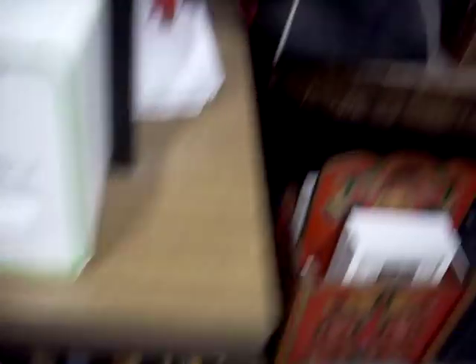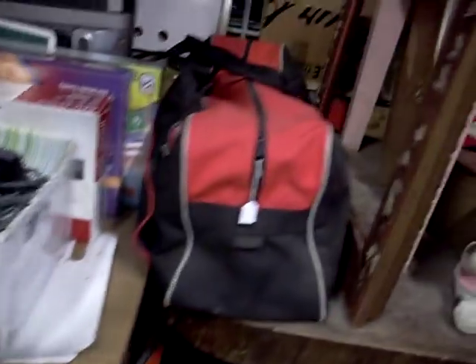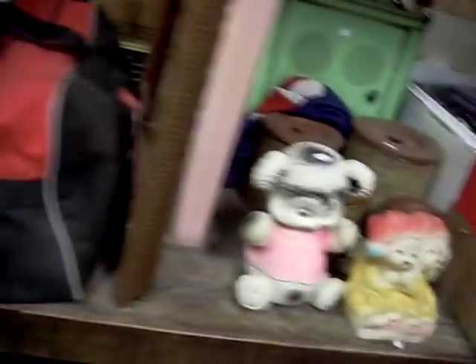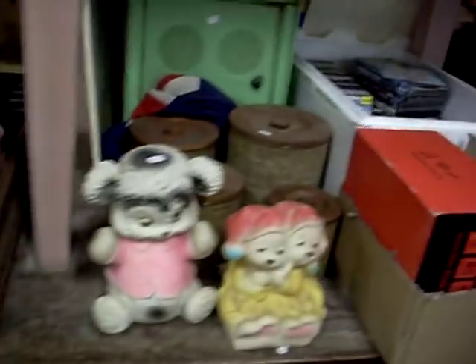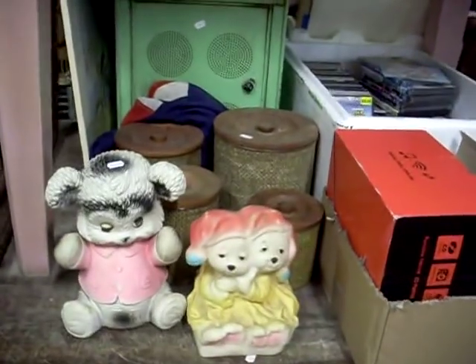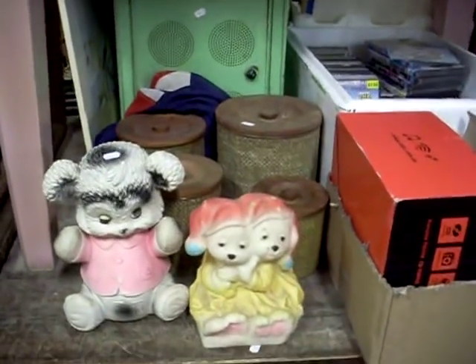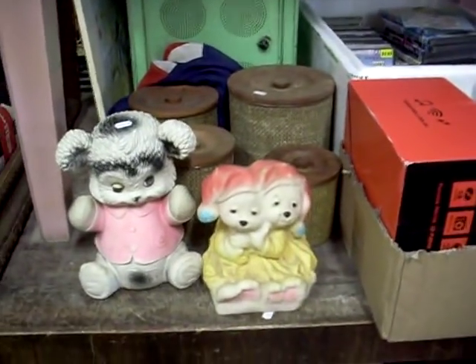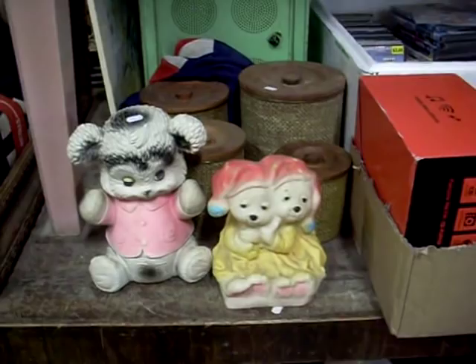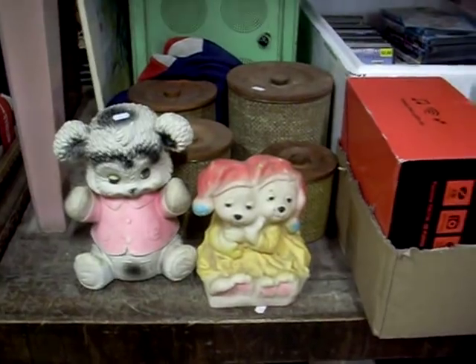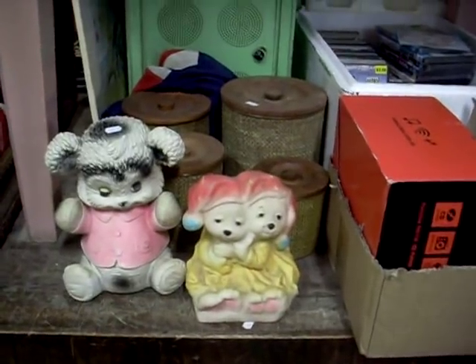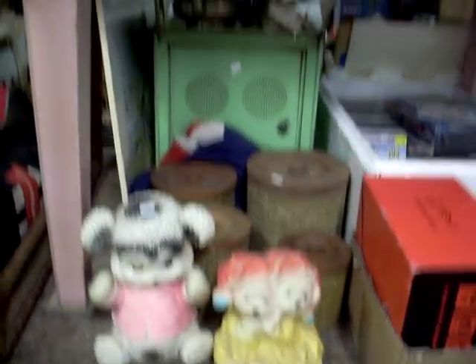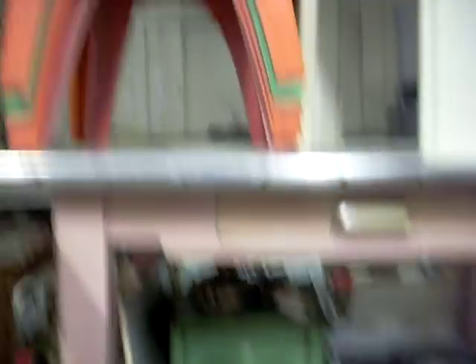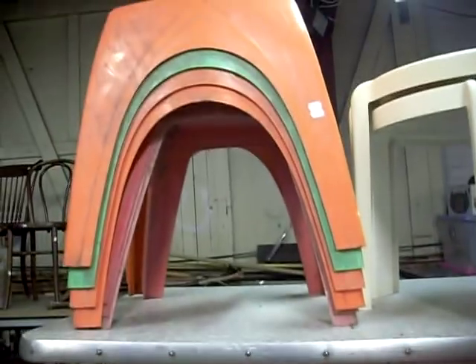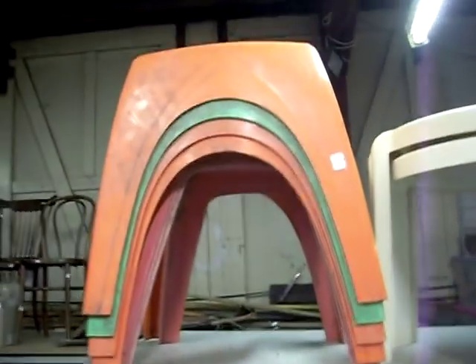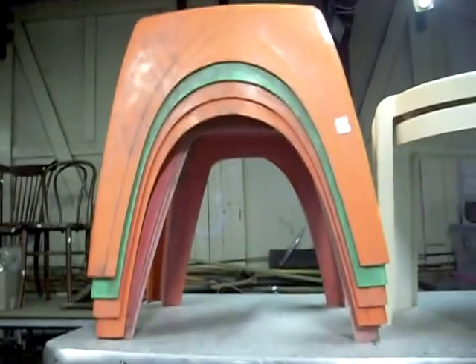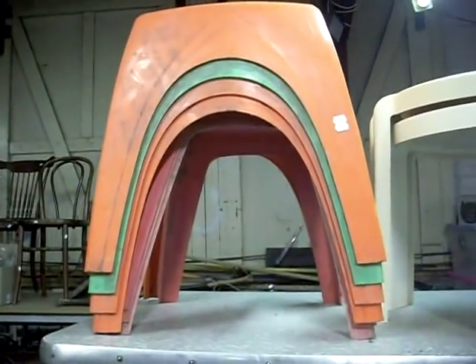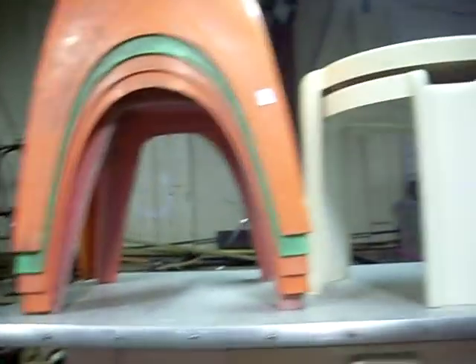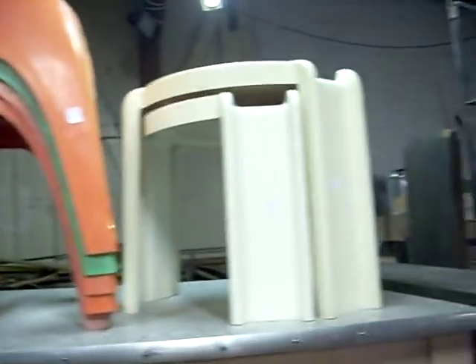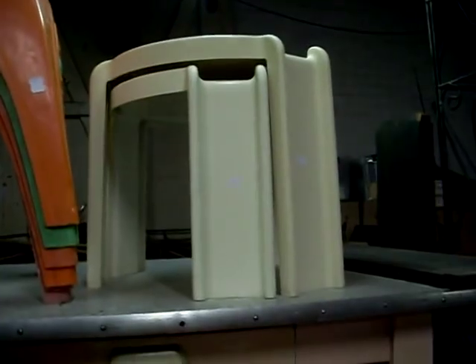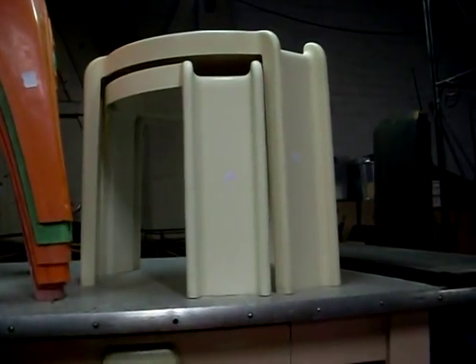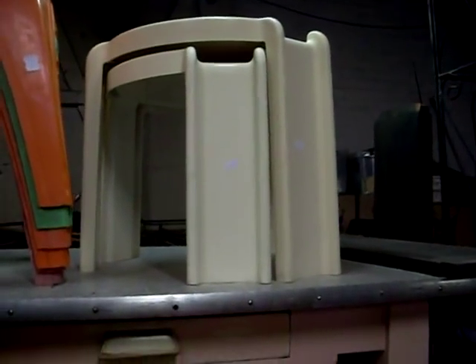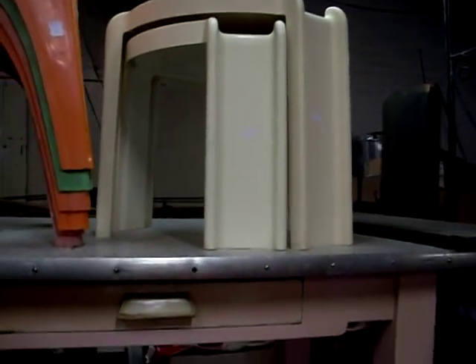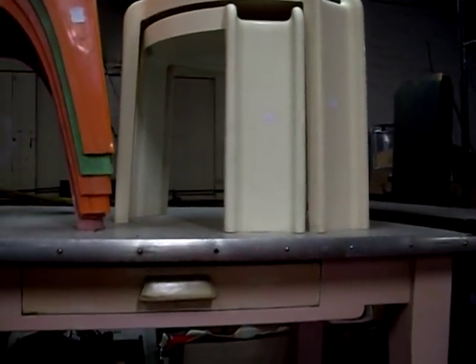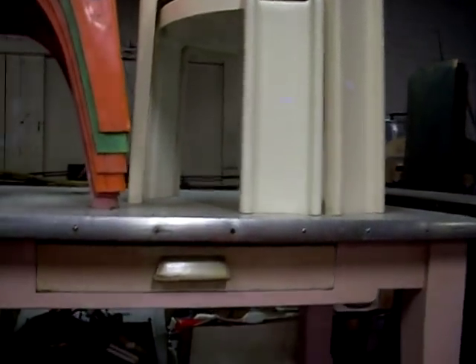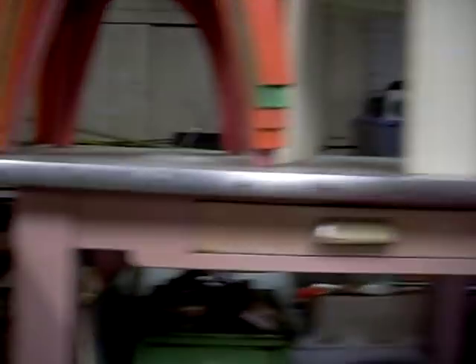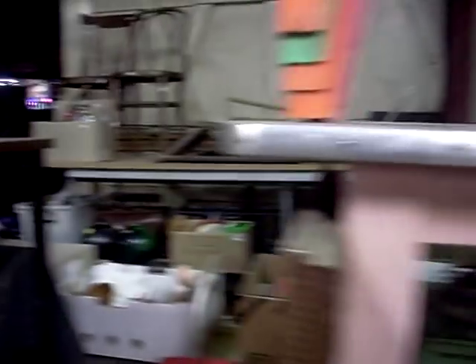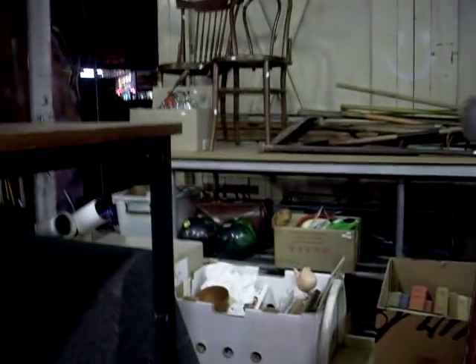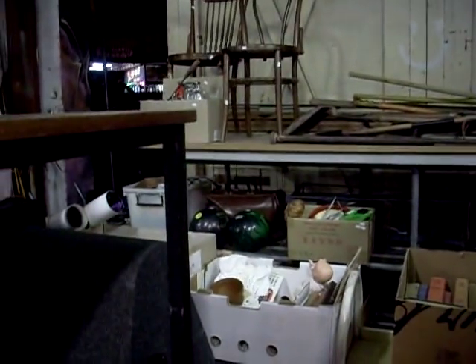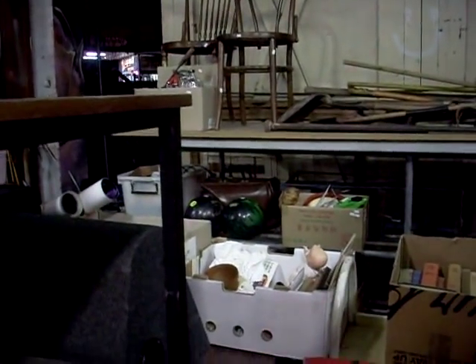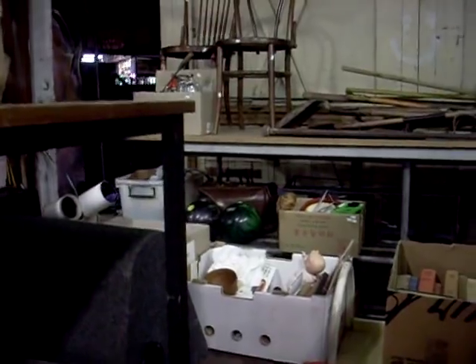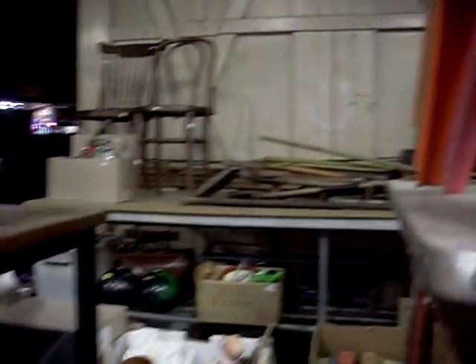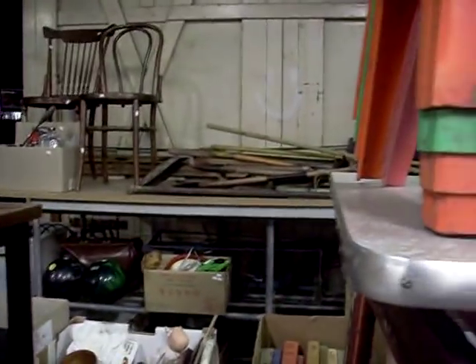Cricket gear. Kids toys and stuff. Little nursery lamps. Cool little retro stools and some cartel tables. There's gear down the back — bowling balls. Heaps of hand tools.